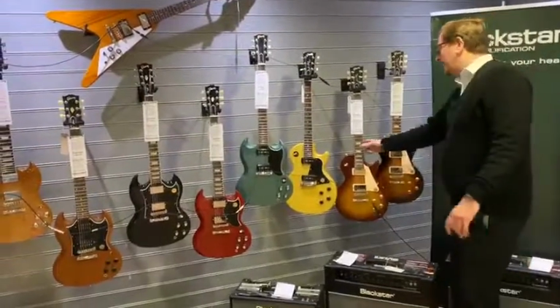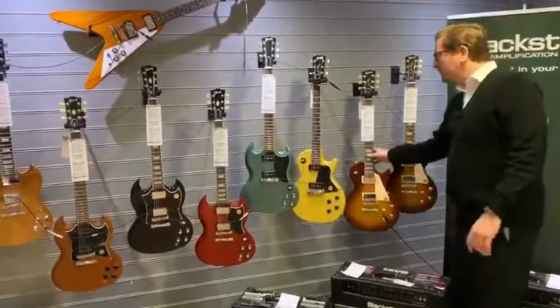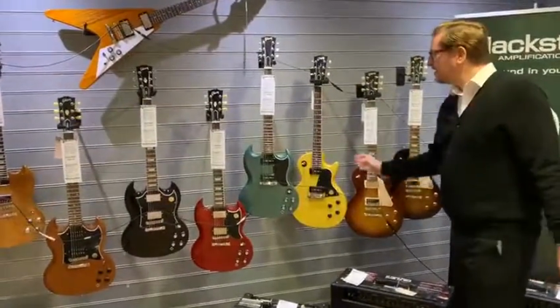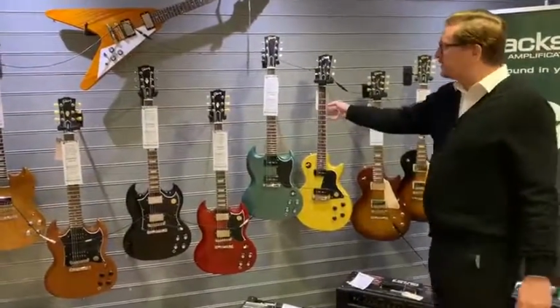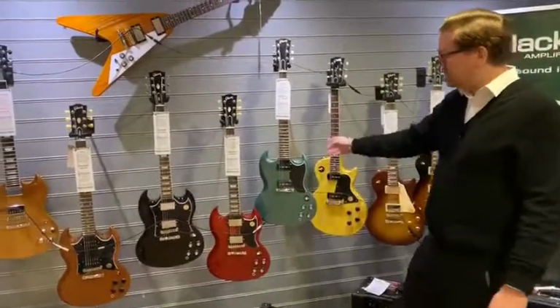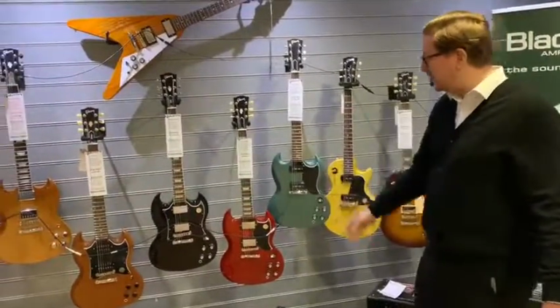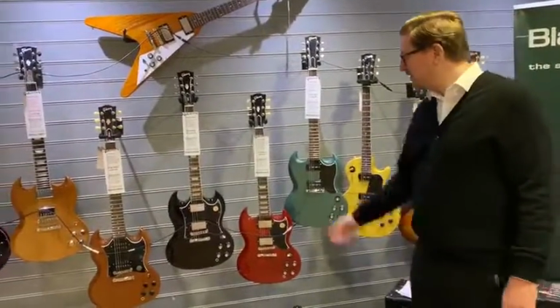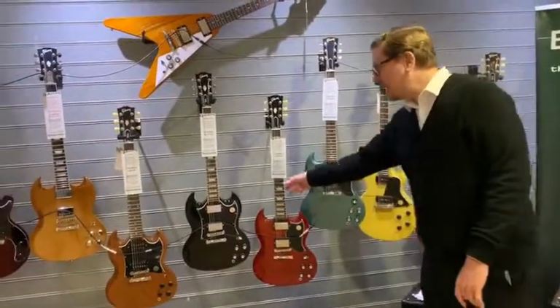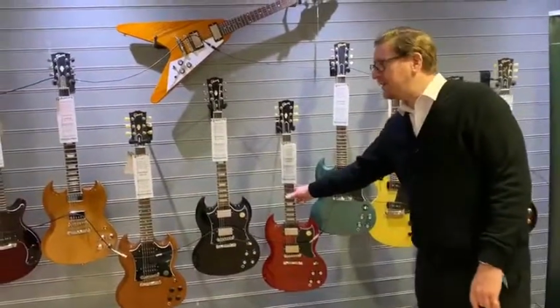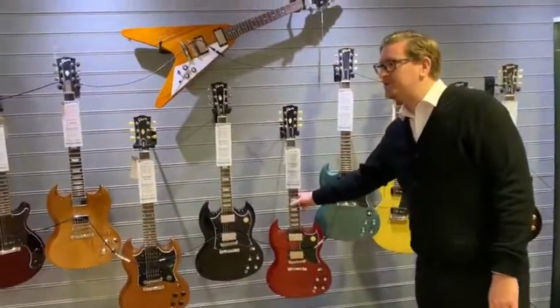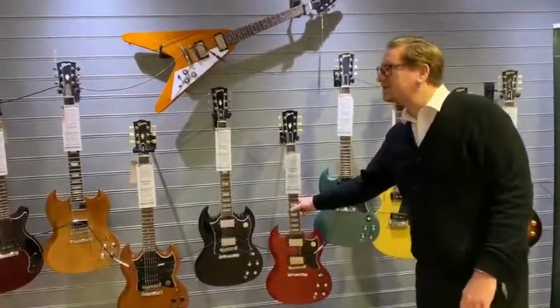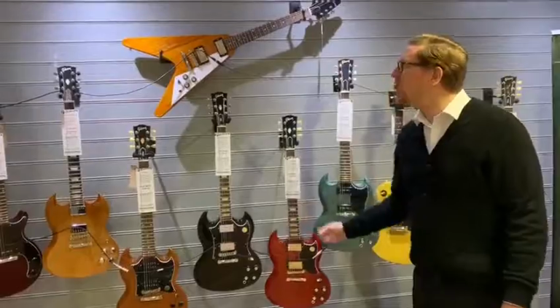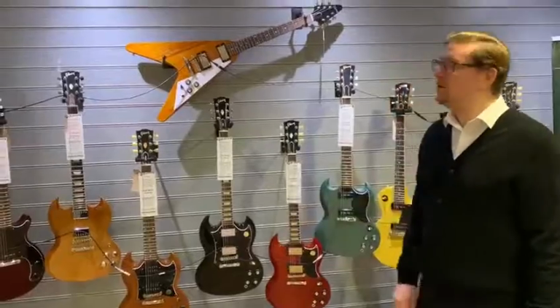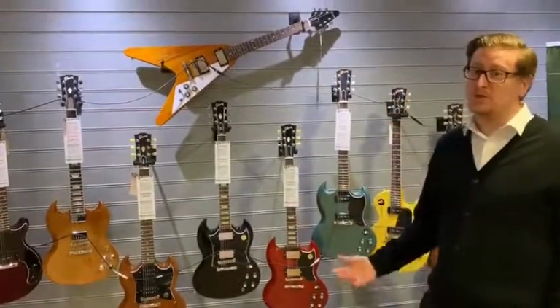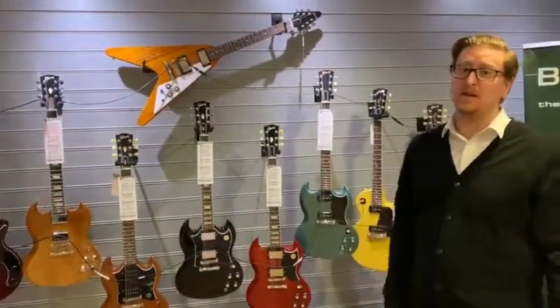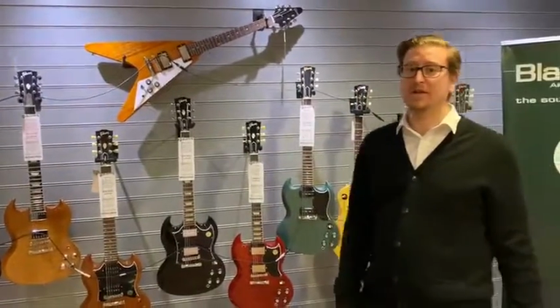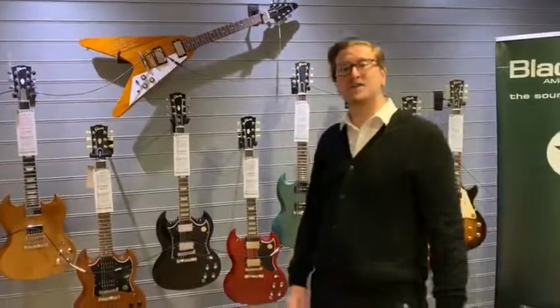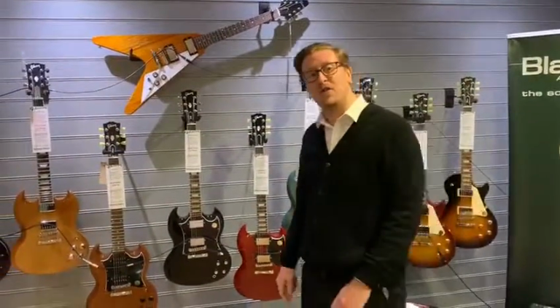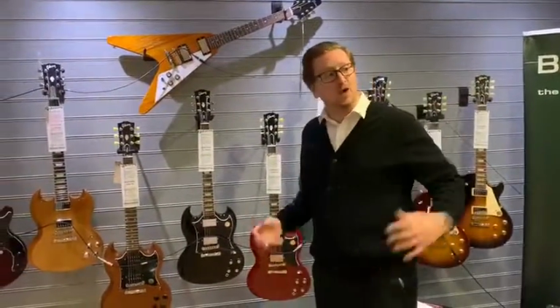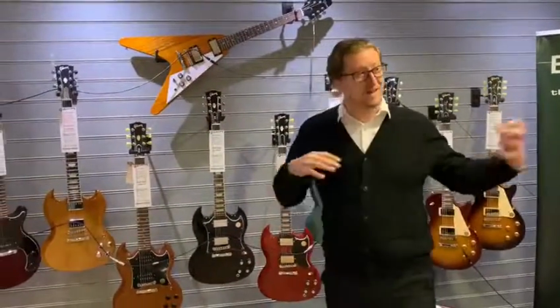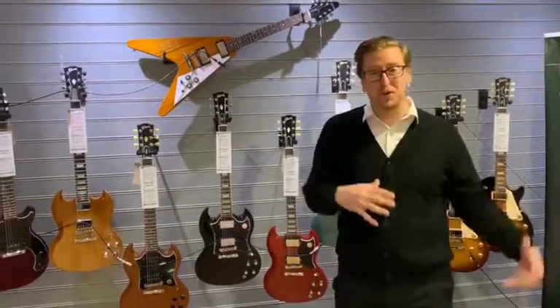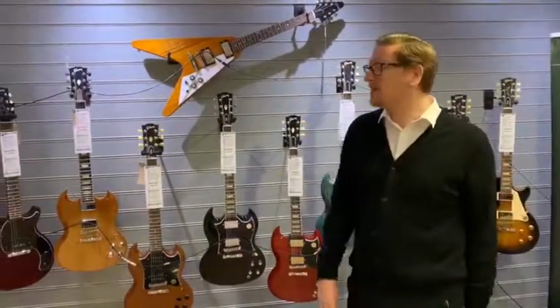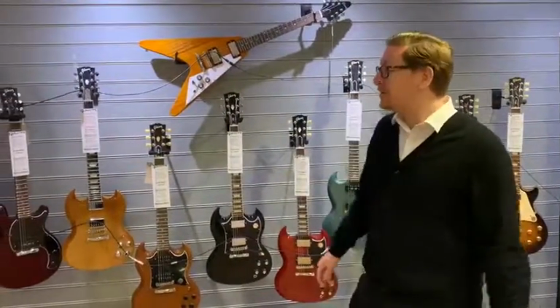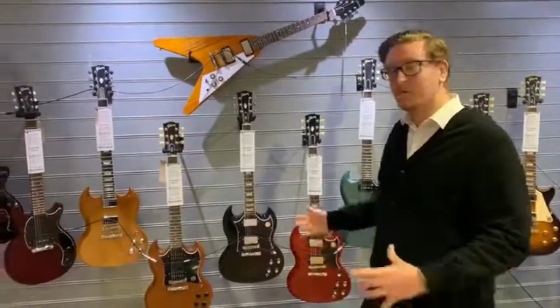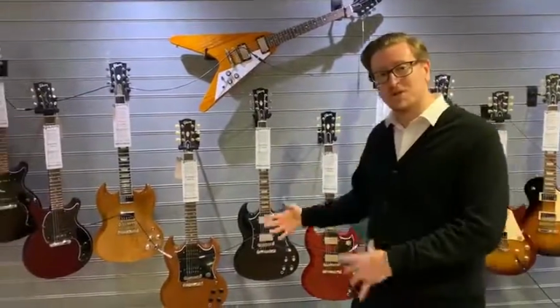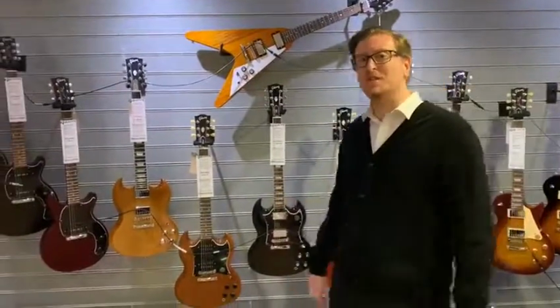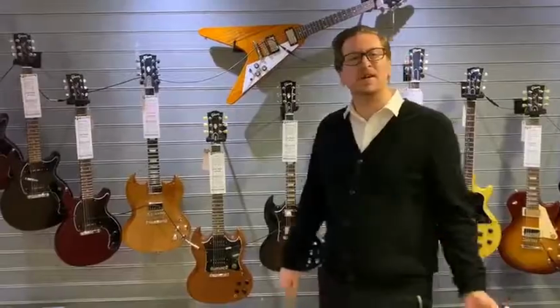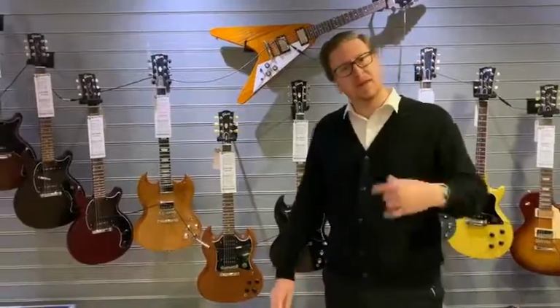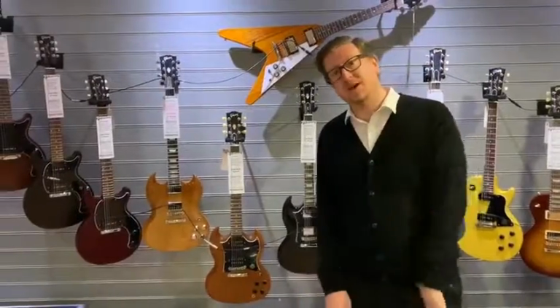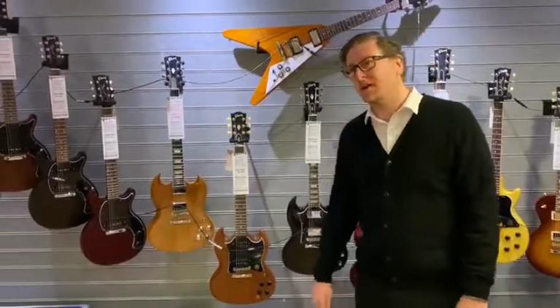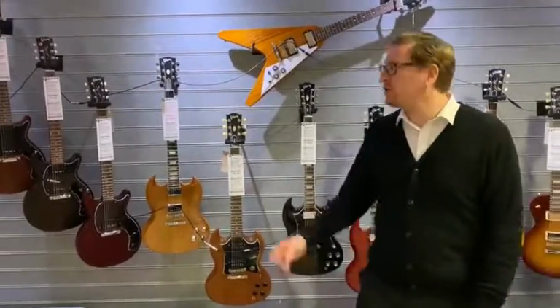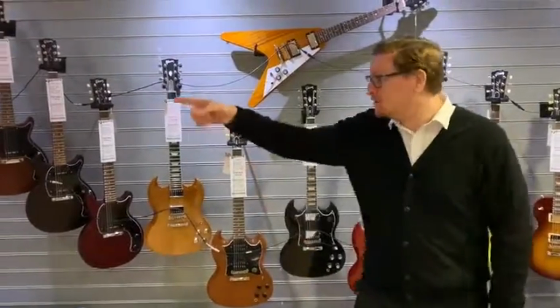We've got the Tribute CMEs, we've got the Junior, we've got the SG and SG61. We've just got some really cool guitars that have arrived over this last couple of weeks, so if you've not been to the store recently get yourself down and have a look.